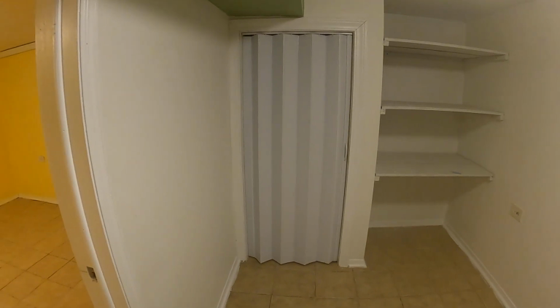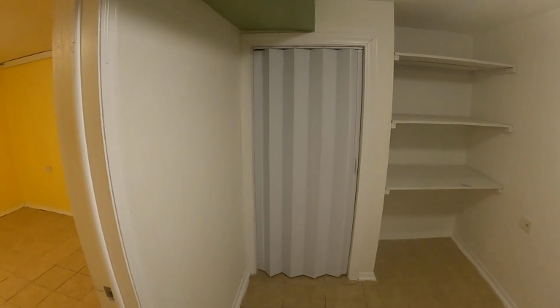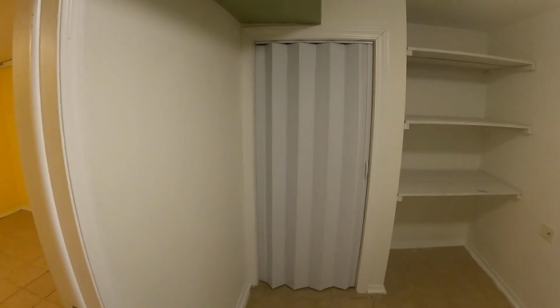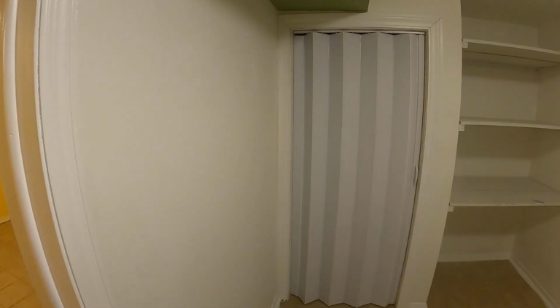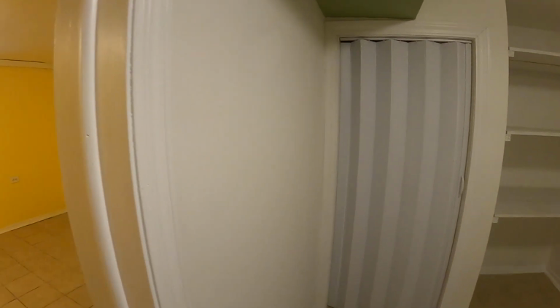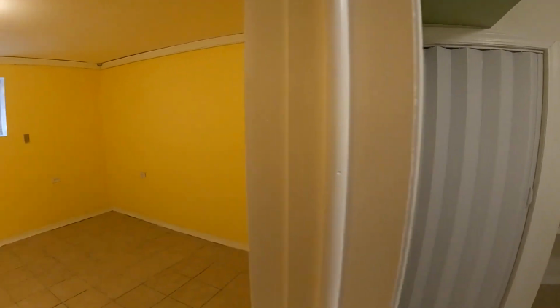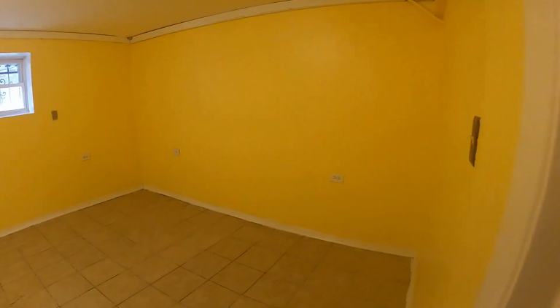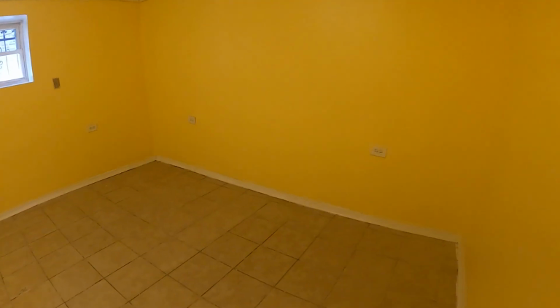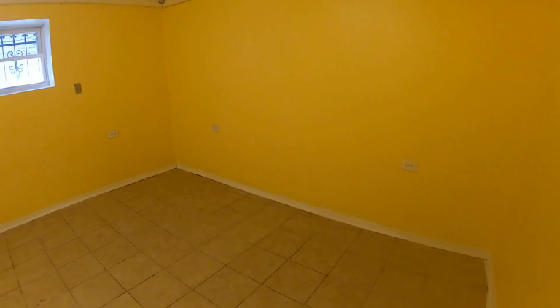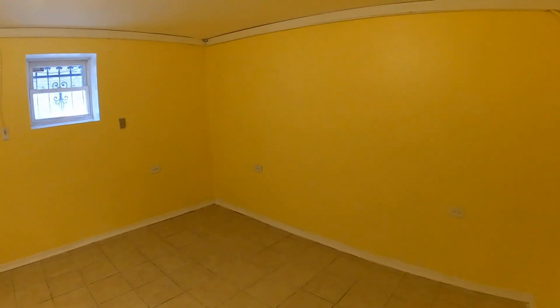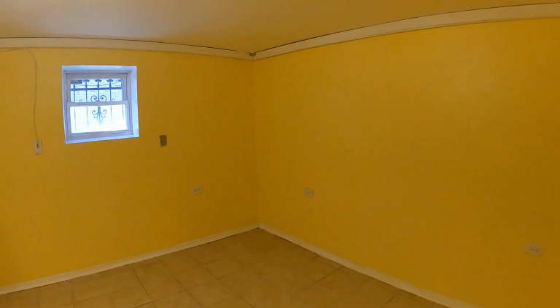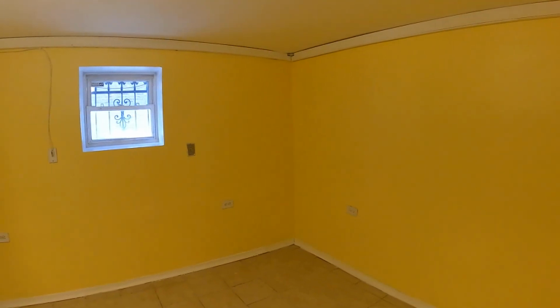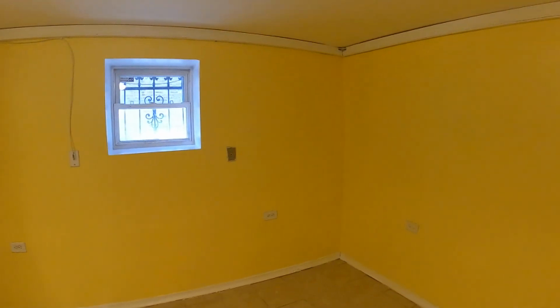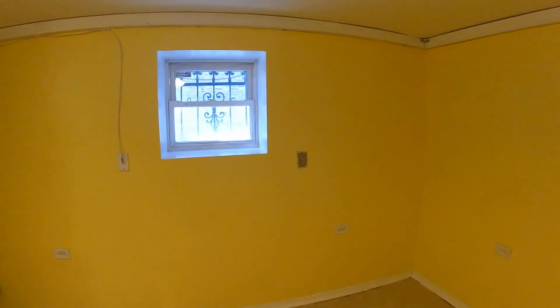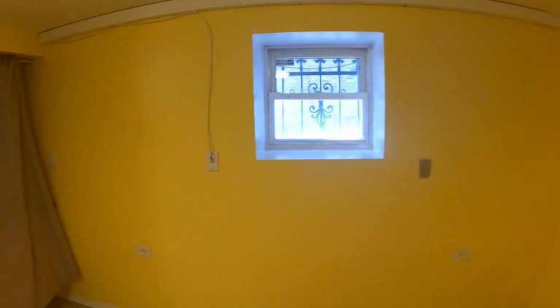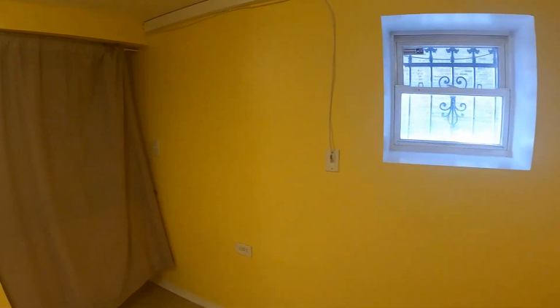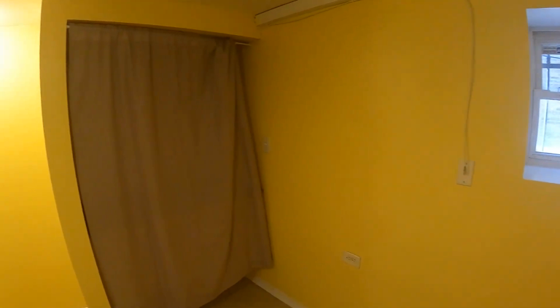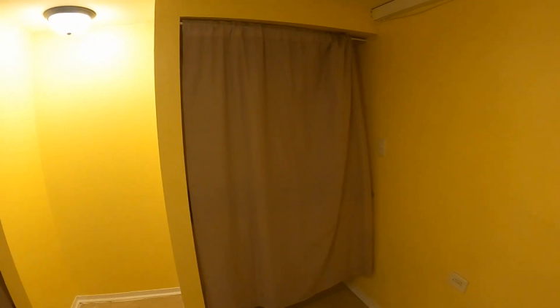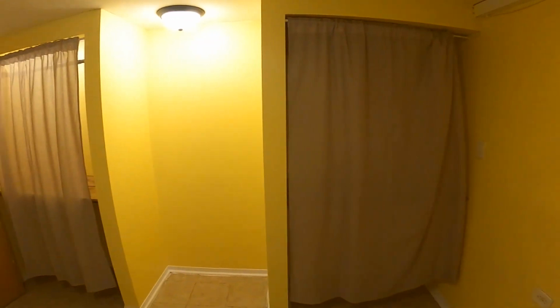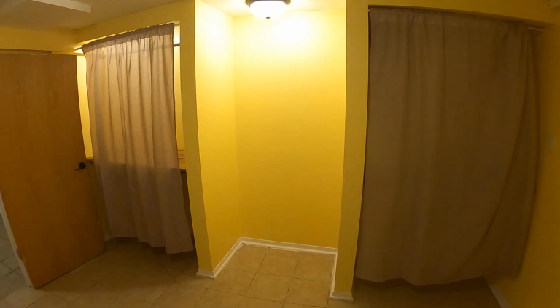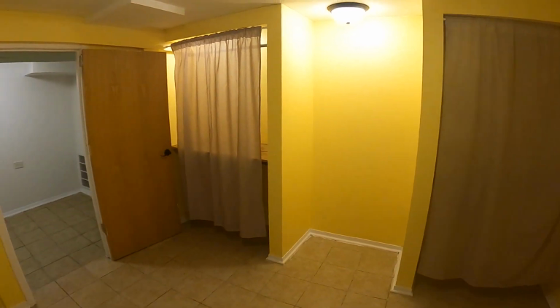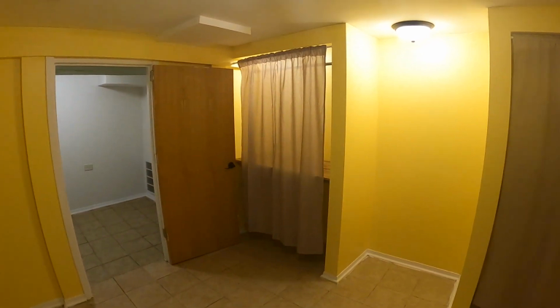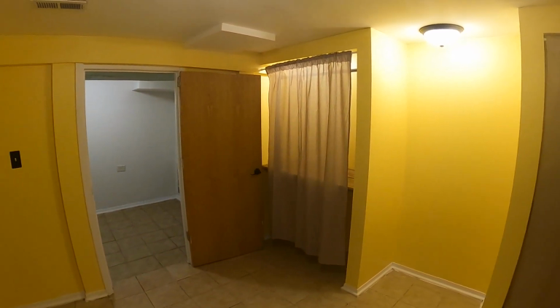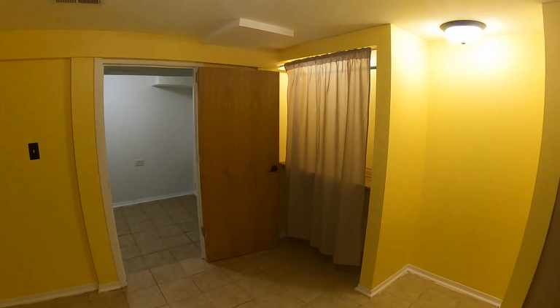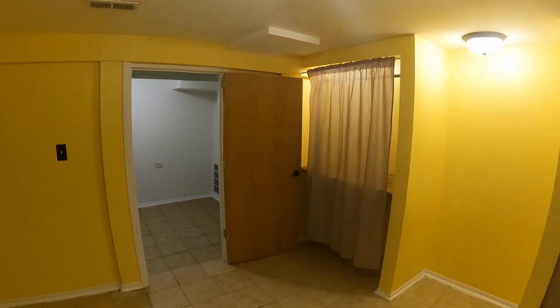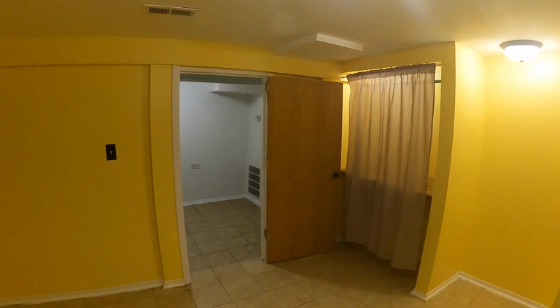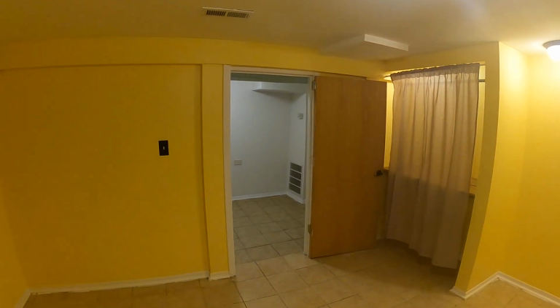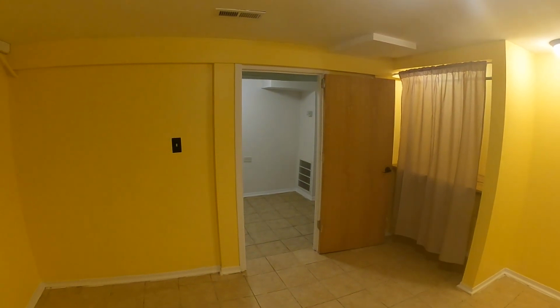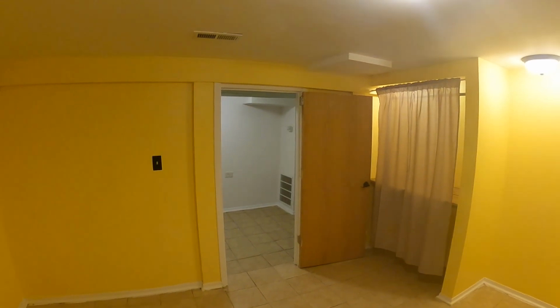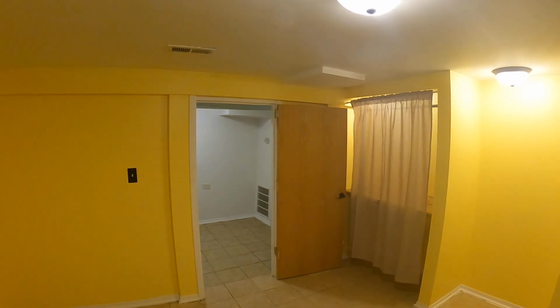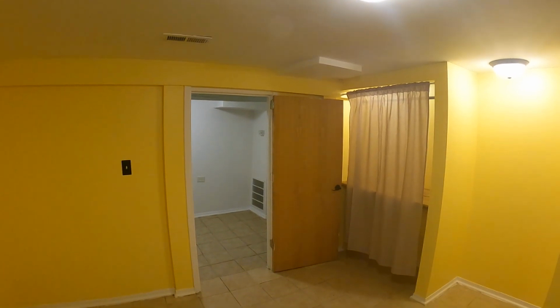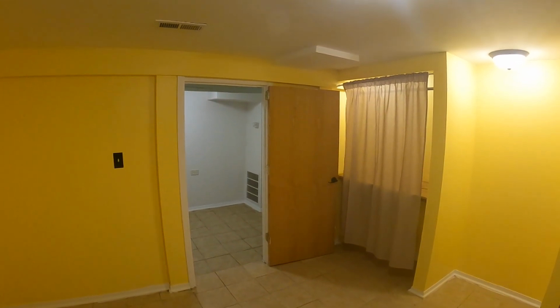There's more shelving behind the closet and the water main. And then this is the bedroom — two closets and a little sort of vestibule space. And I guess that's it.